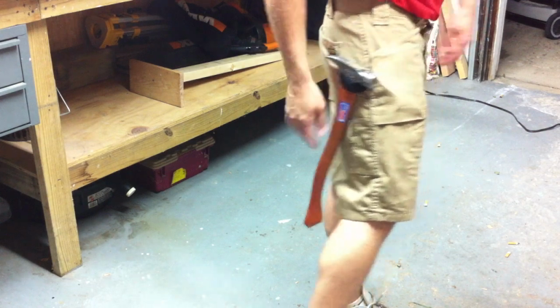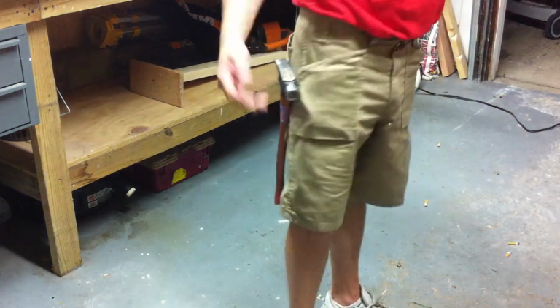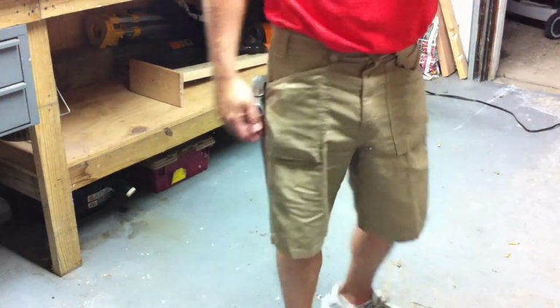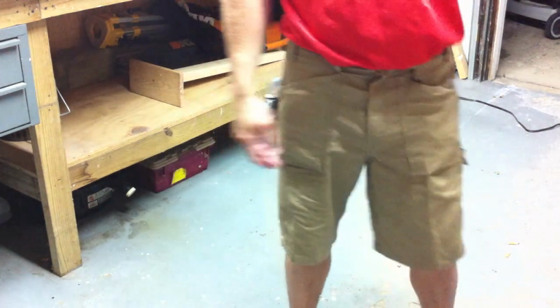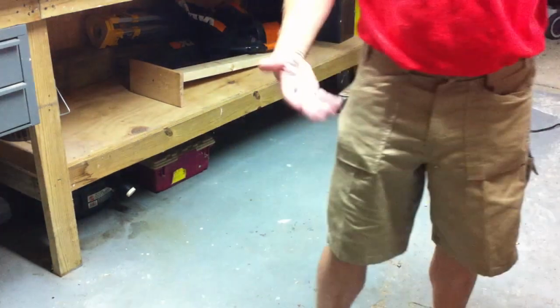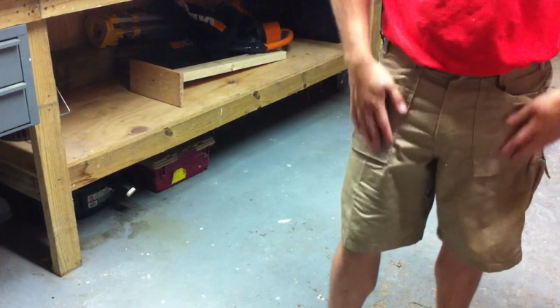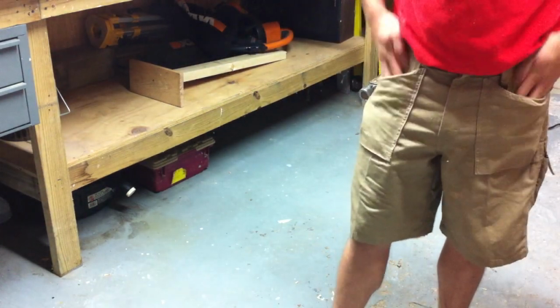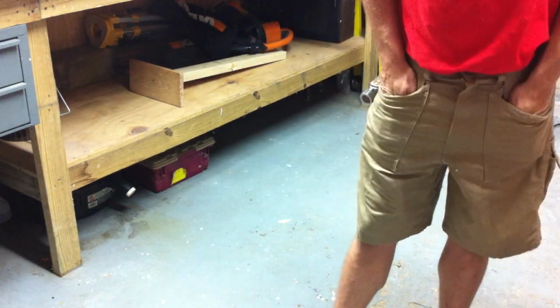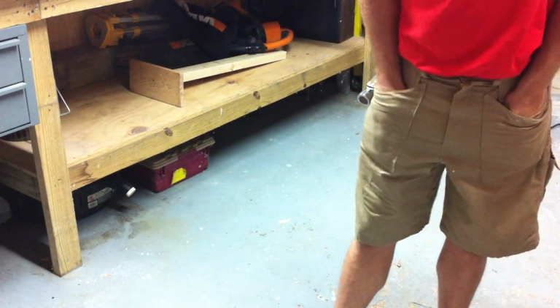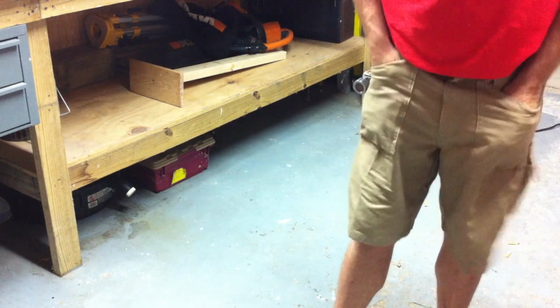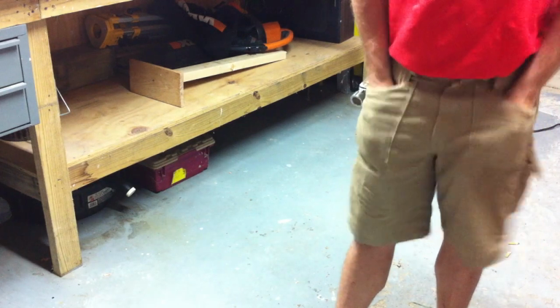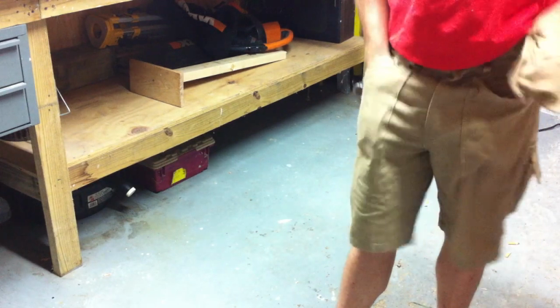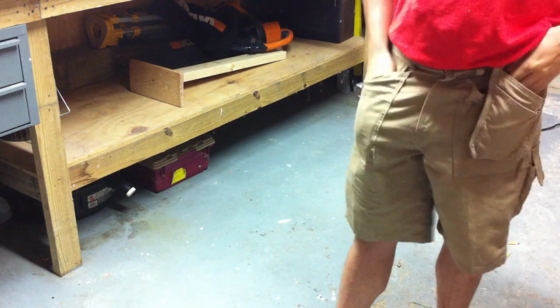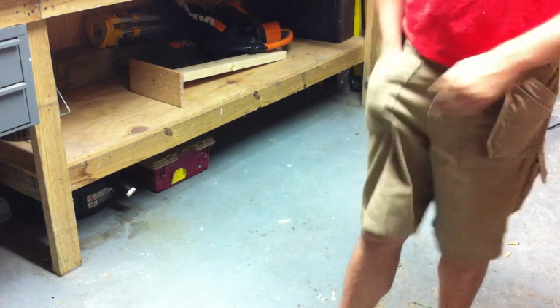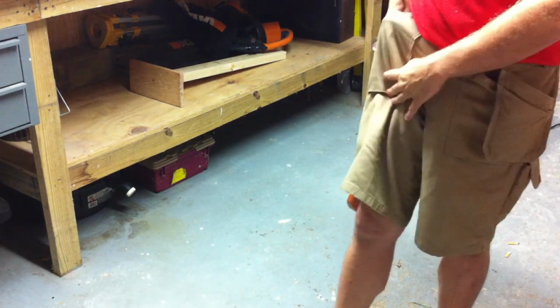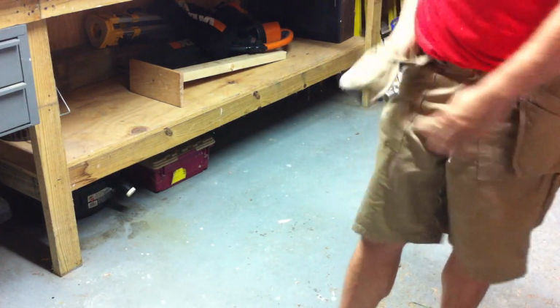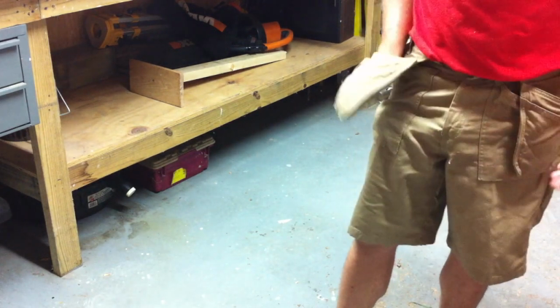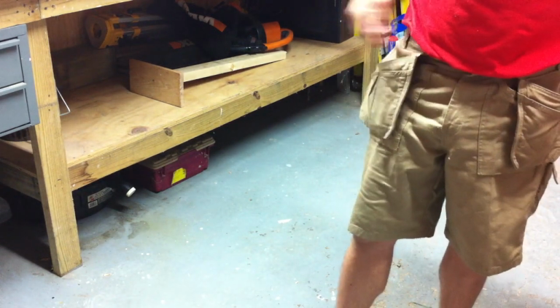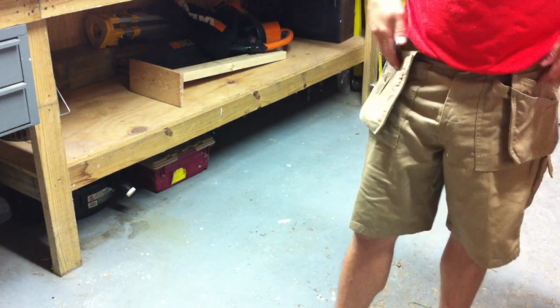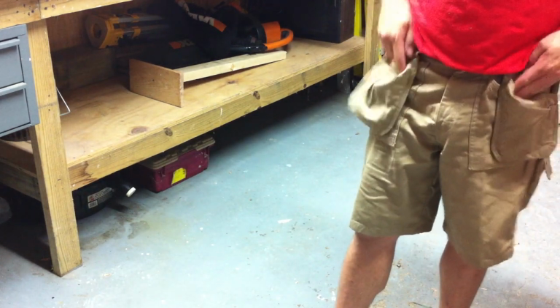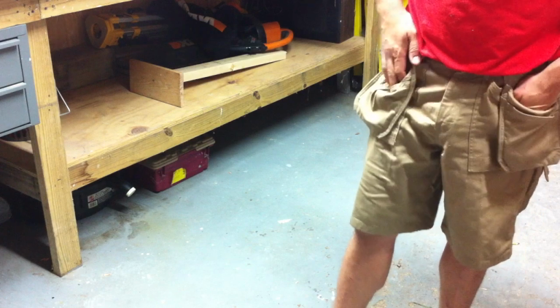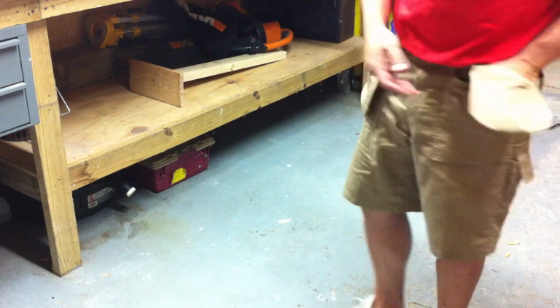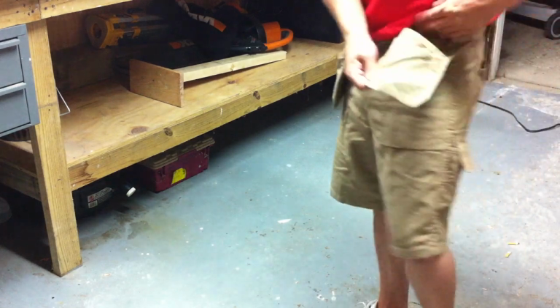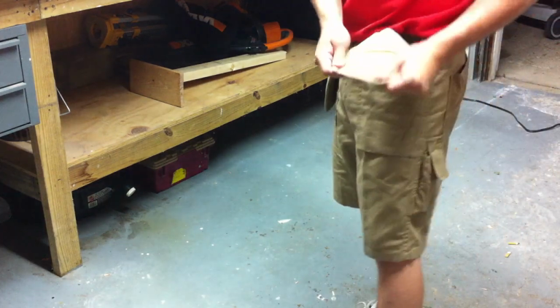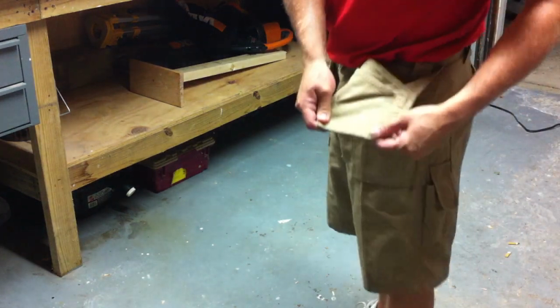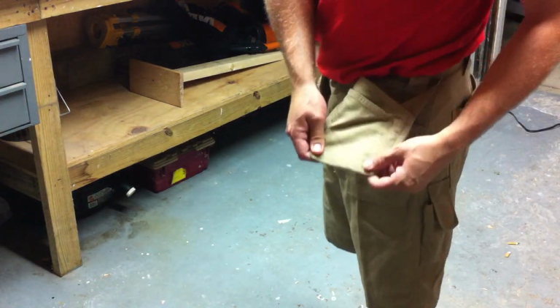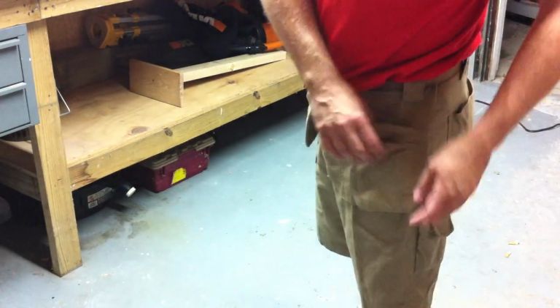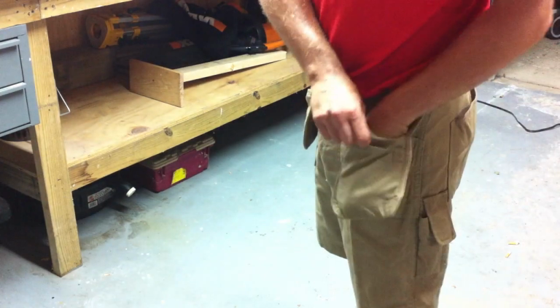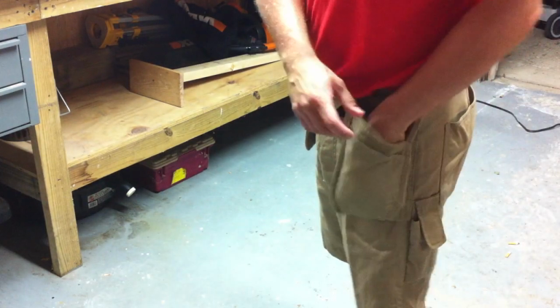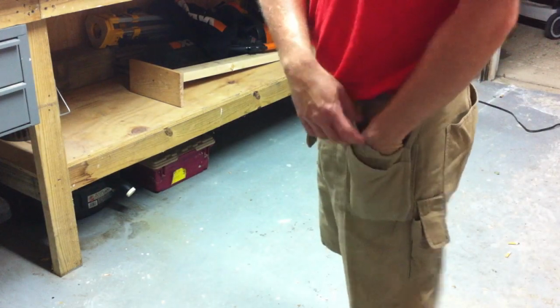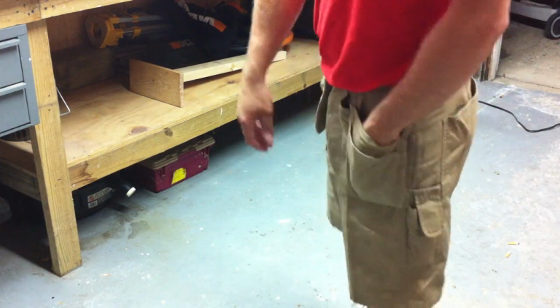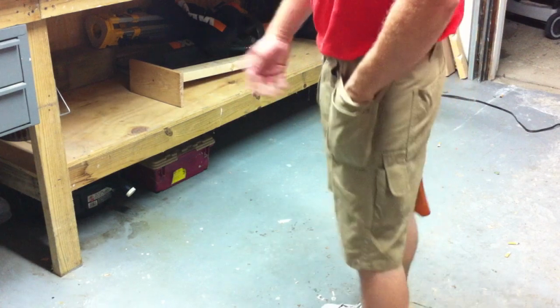I like these shorts a lot — they're comfortable, they're rugged. I actually like the extra pockets because when you're out on a job site, everybody knows the more pockets the better. You can put your screws in here. I like the angled pockets so you can get to your screws and they don't get caught up in the corners.